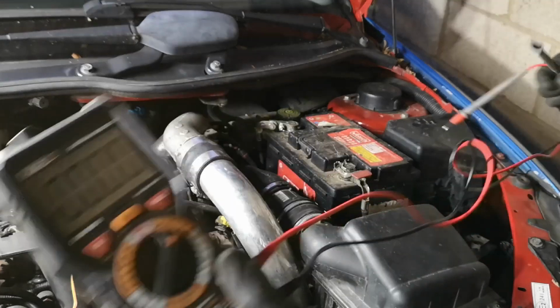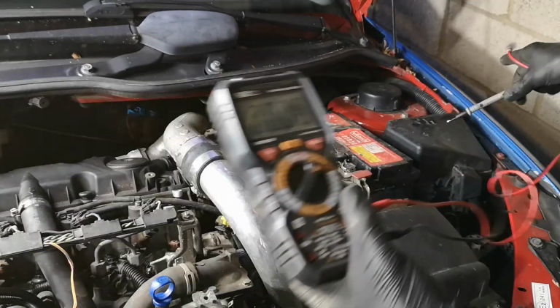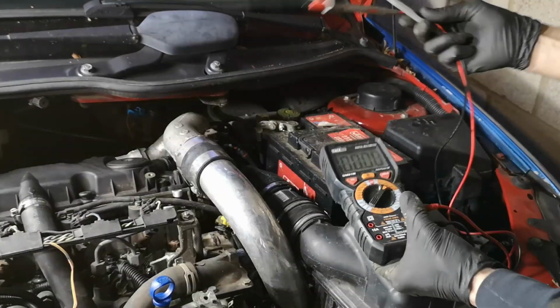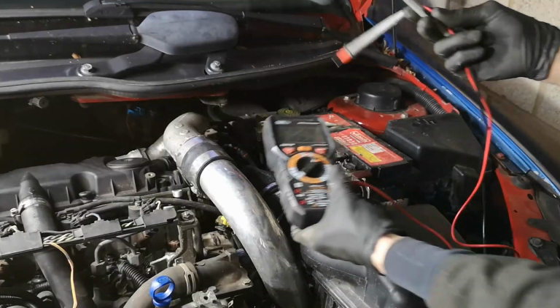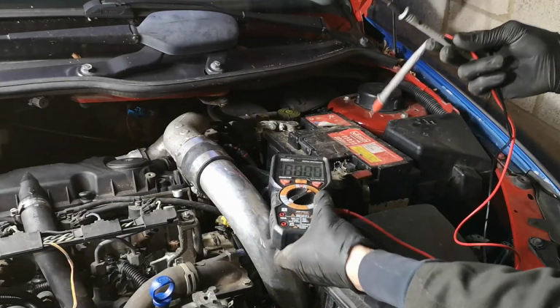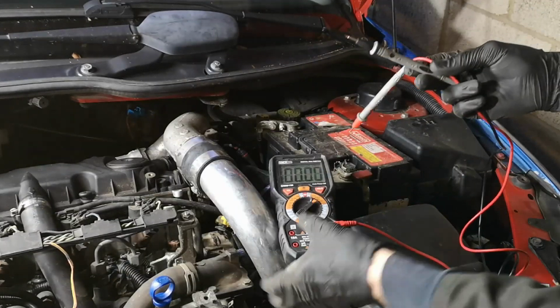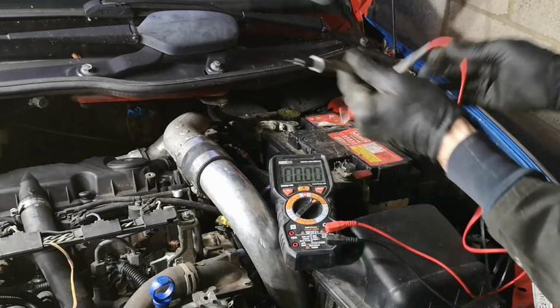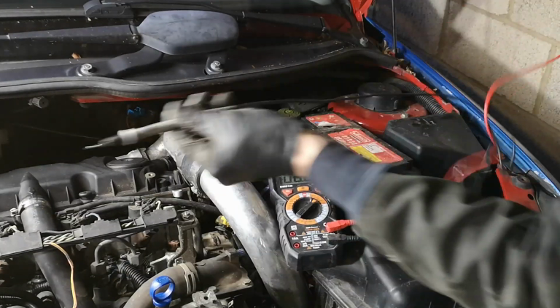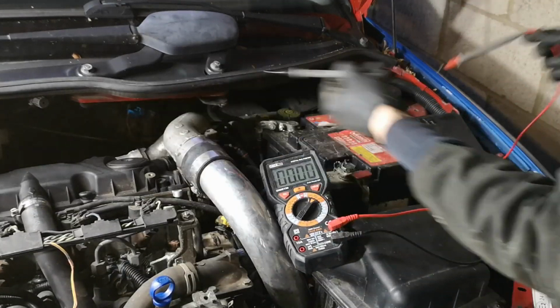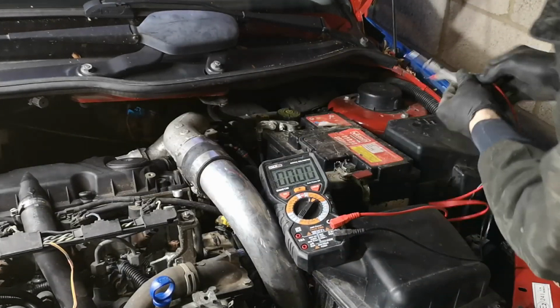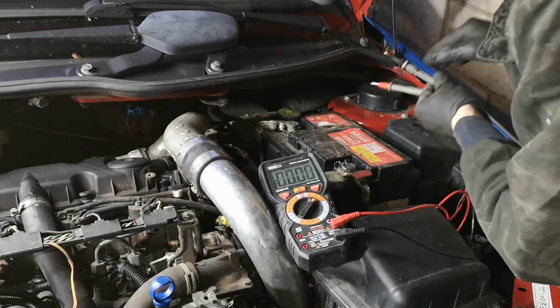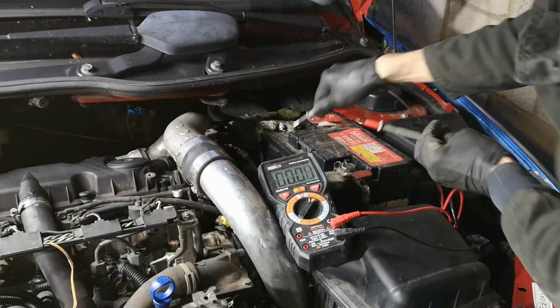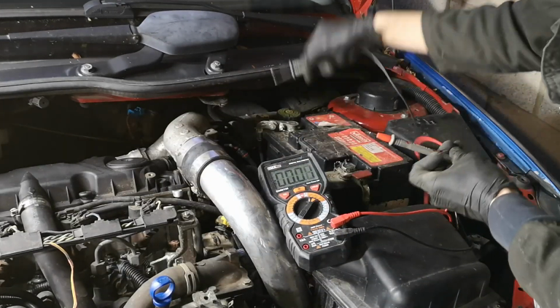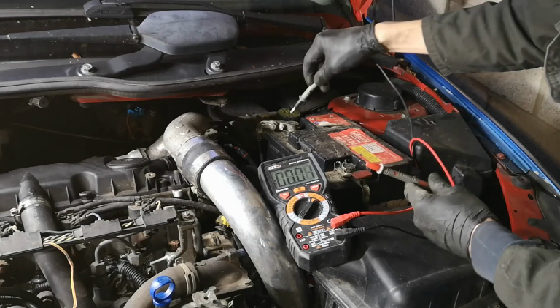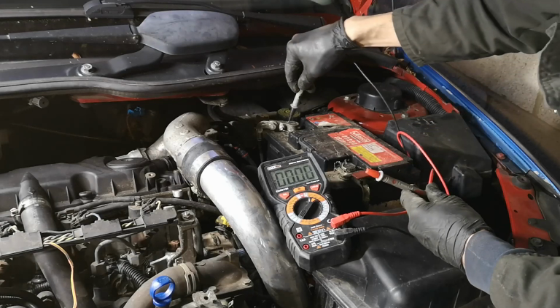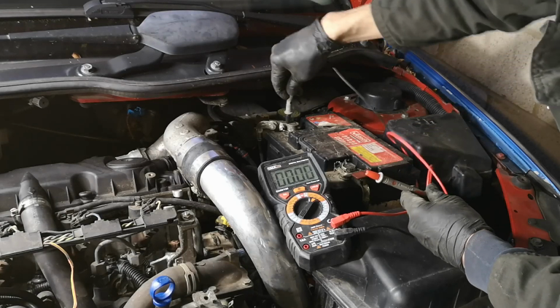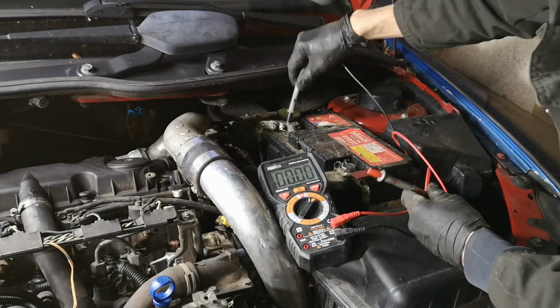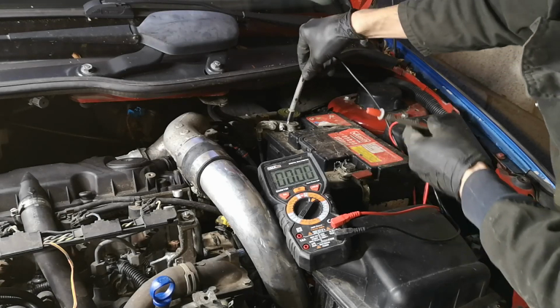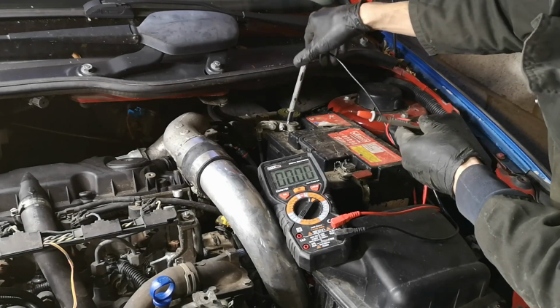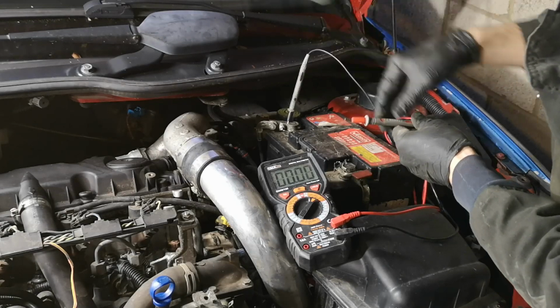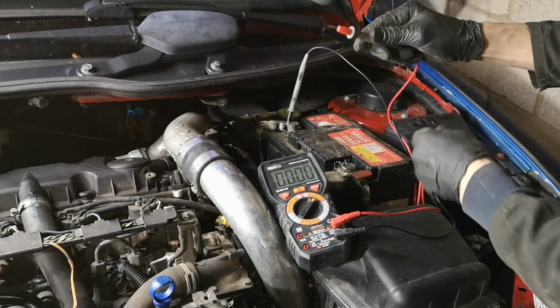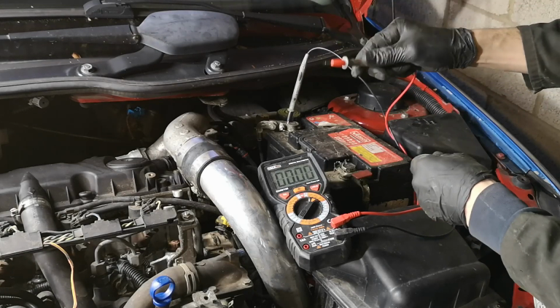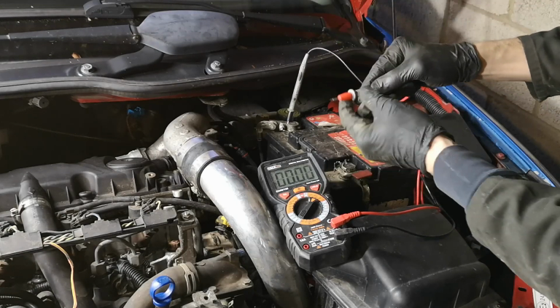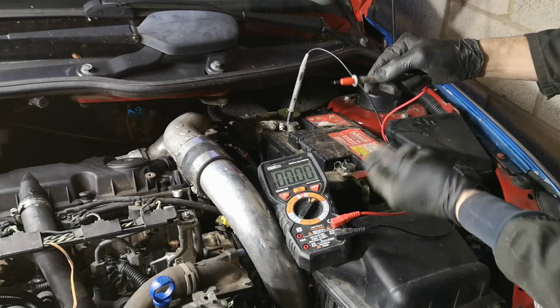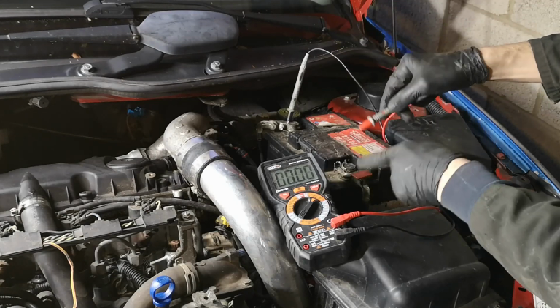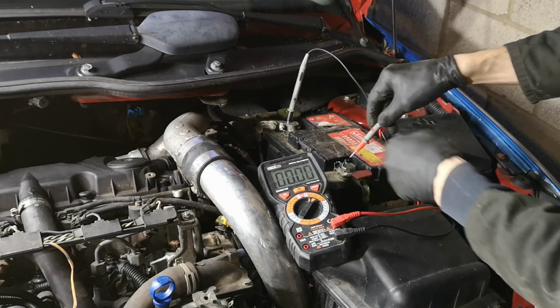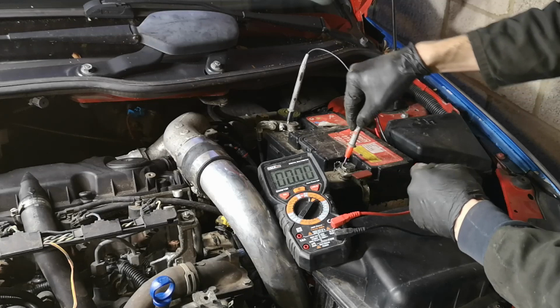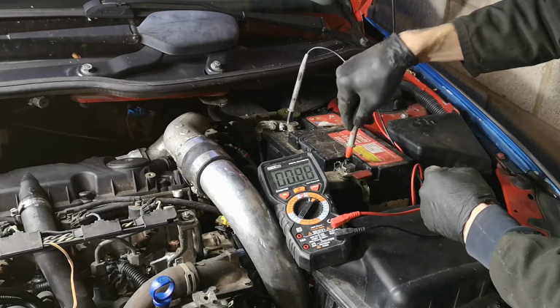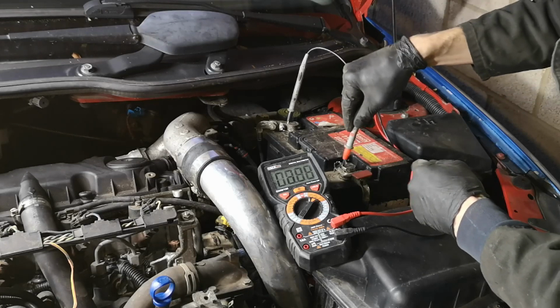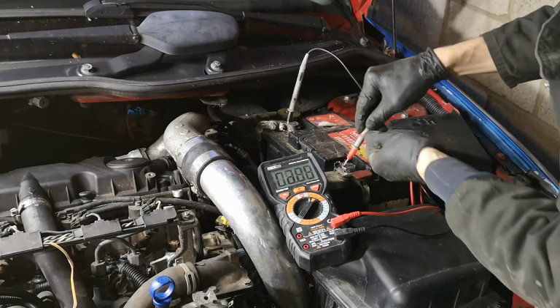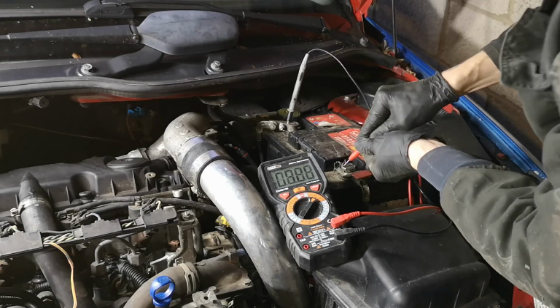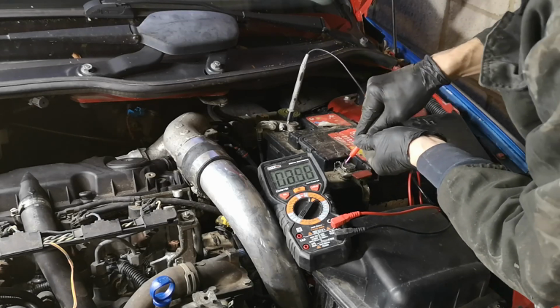You put your negative or black probe on the negative or earth of the battery, and the red positive to red positive. Make sure there is a good contact.